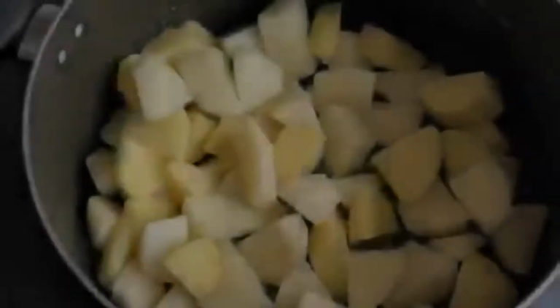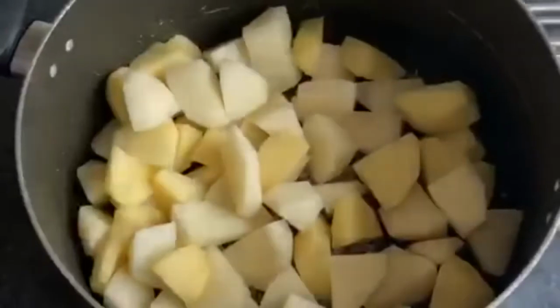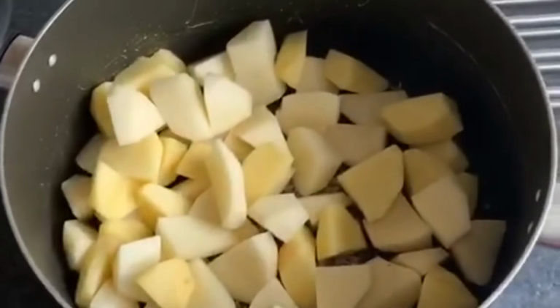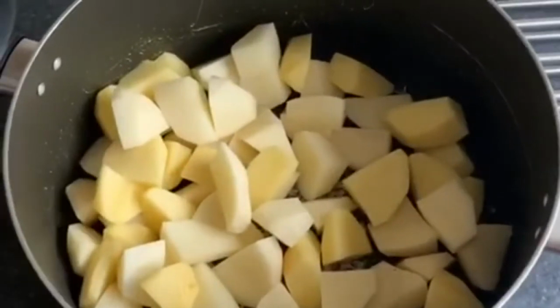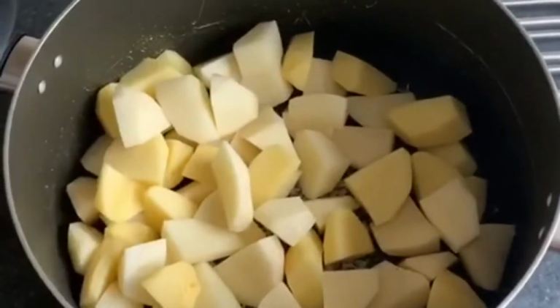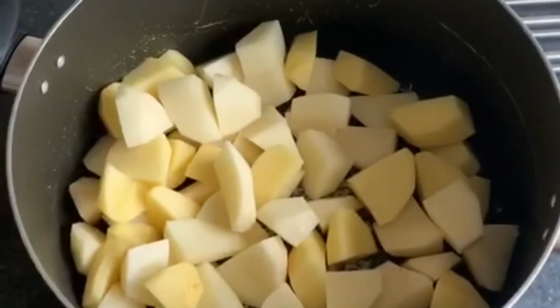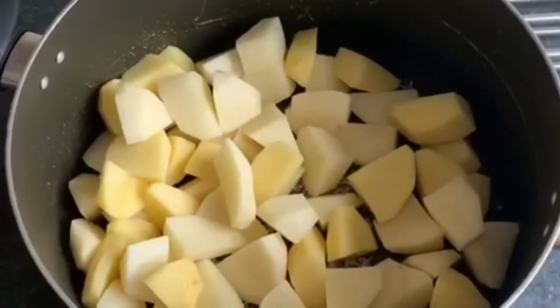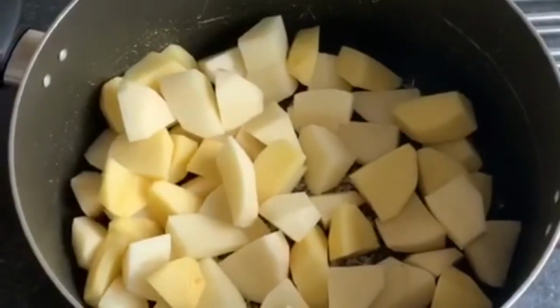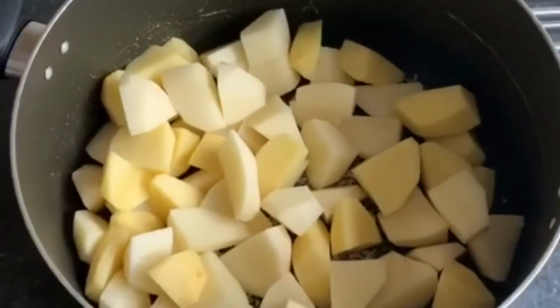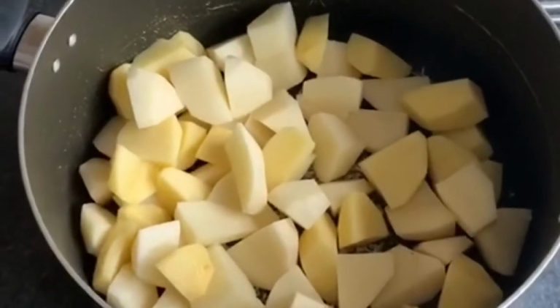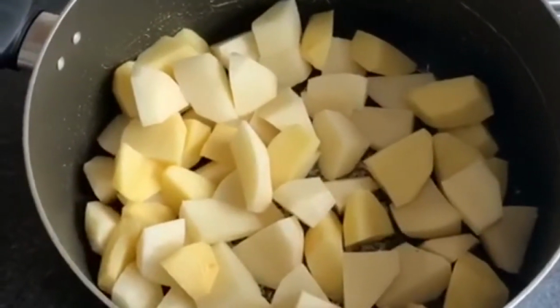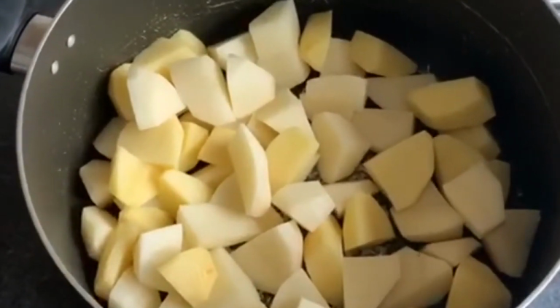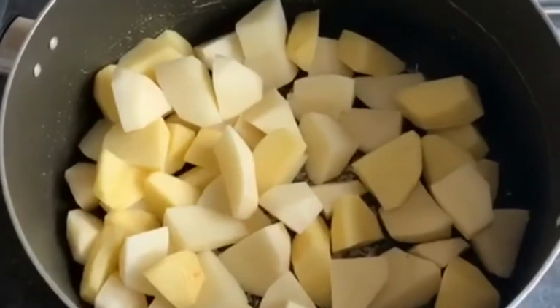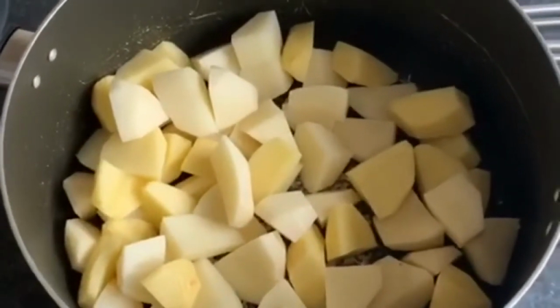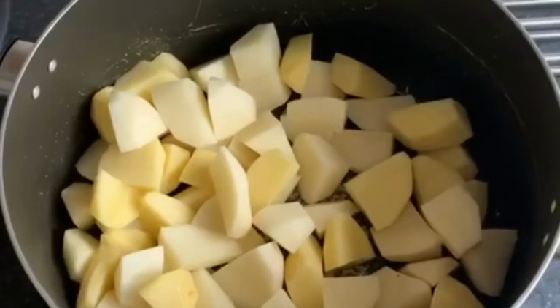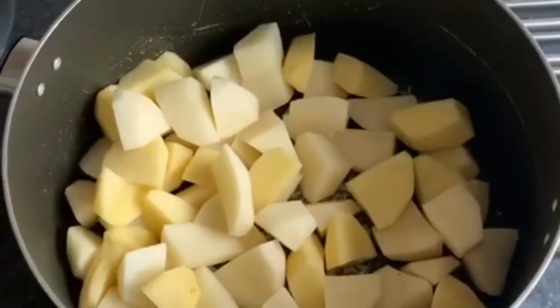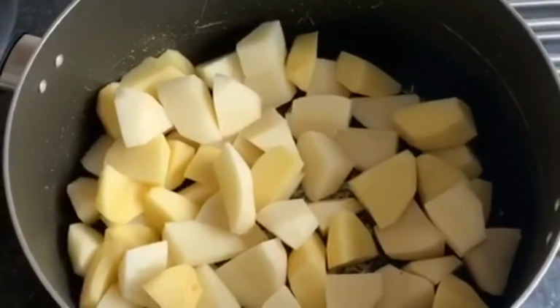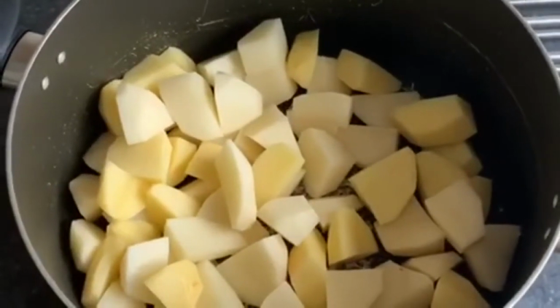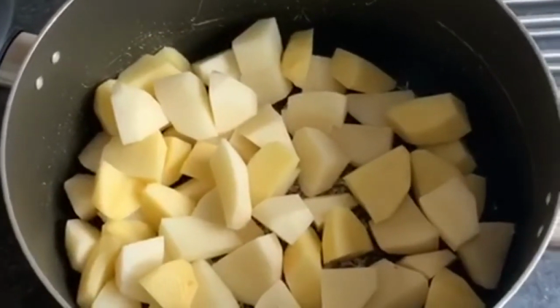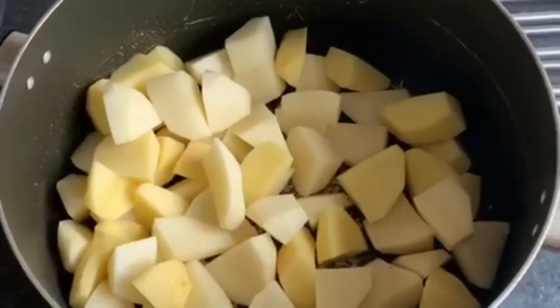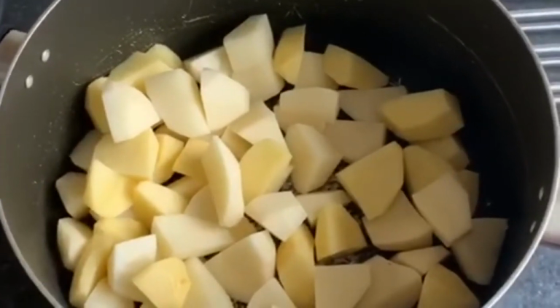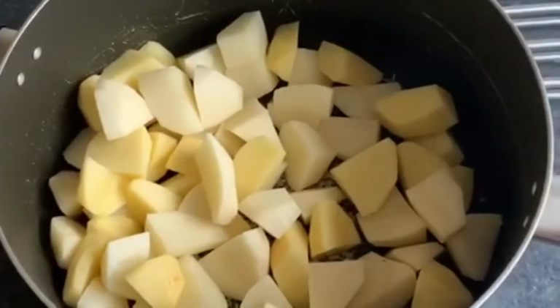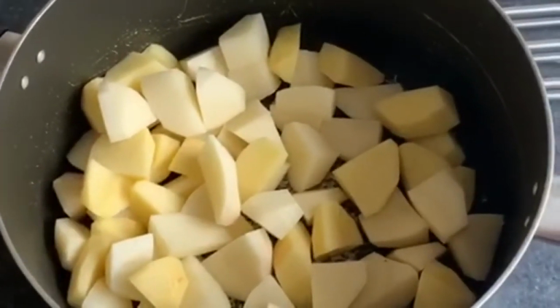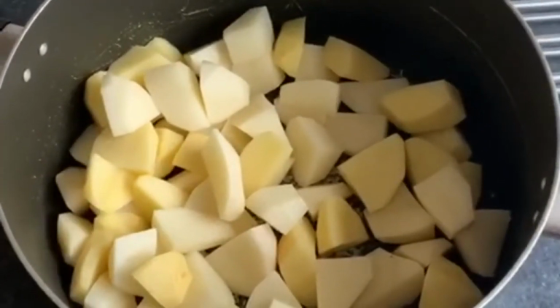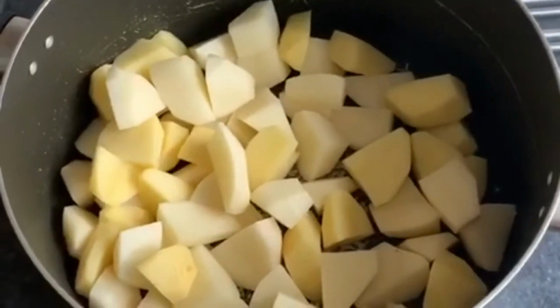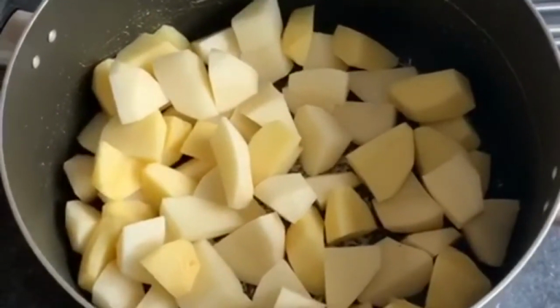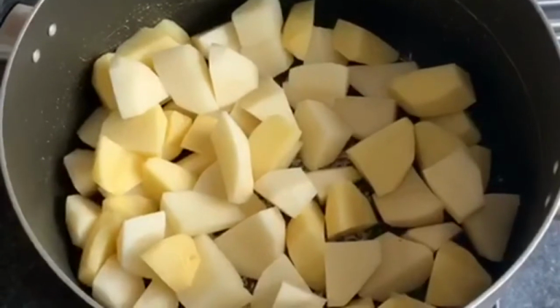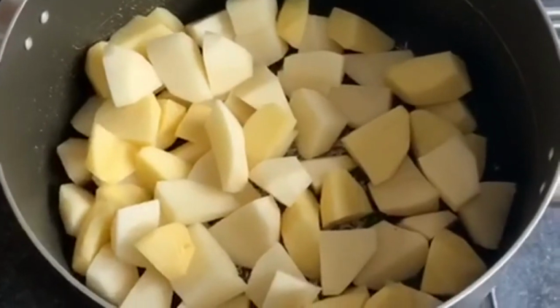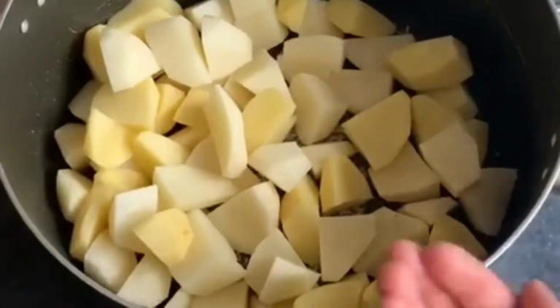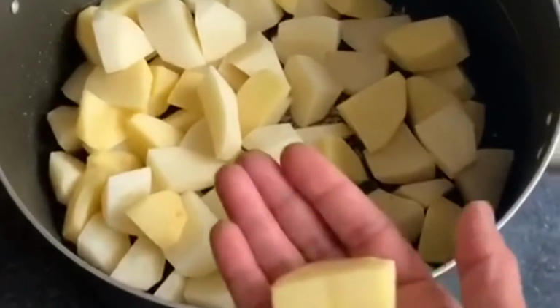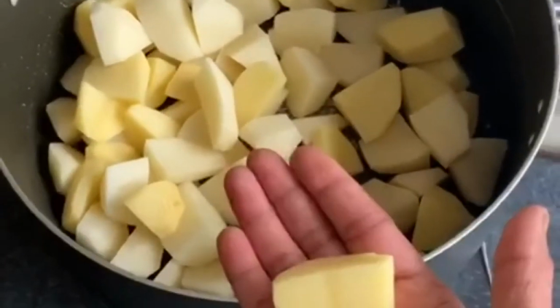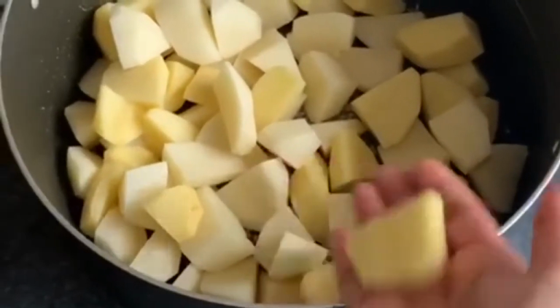Hi everyone, this is my recipe for spicy roast potatoes. In my pot I have about 10 medium-sized potatoes which I have peeled and diced to about this size.